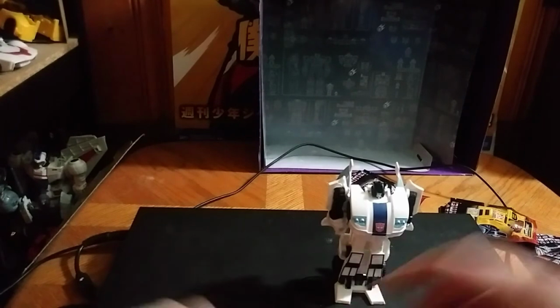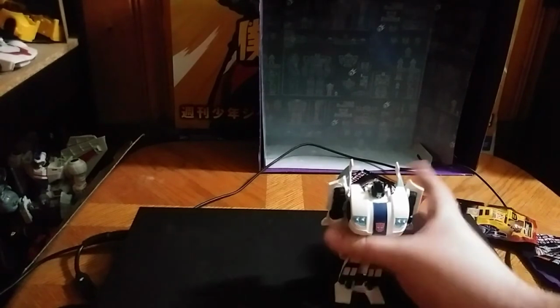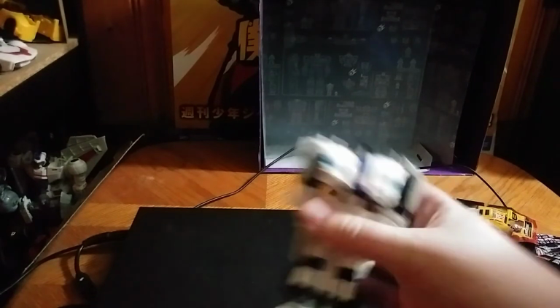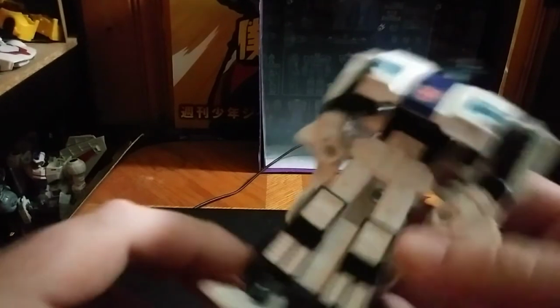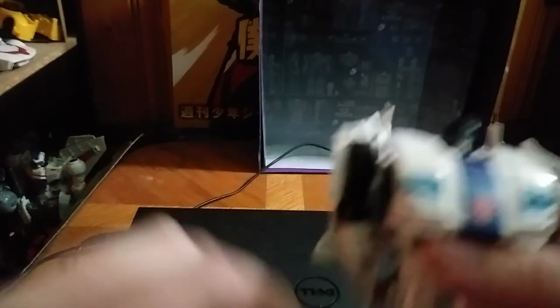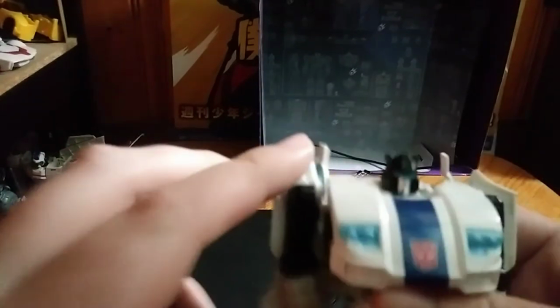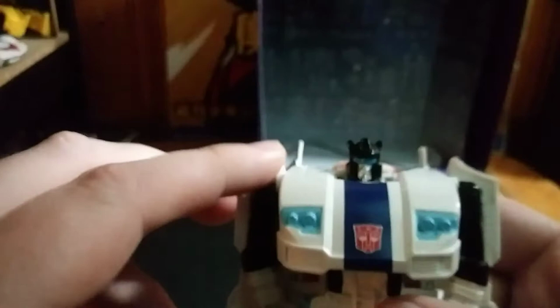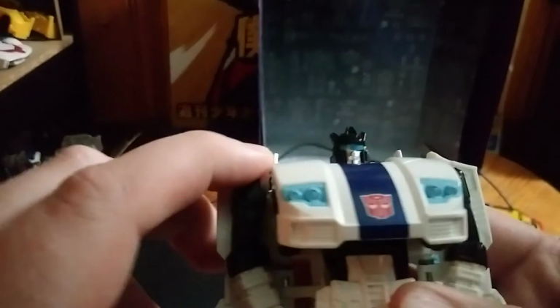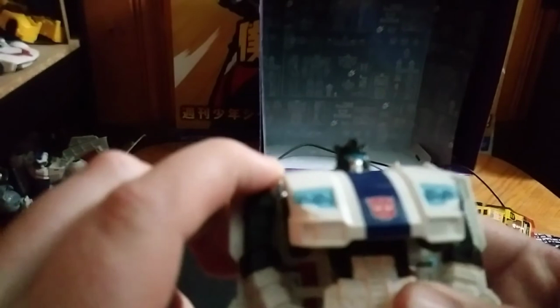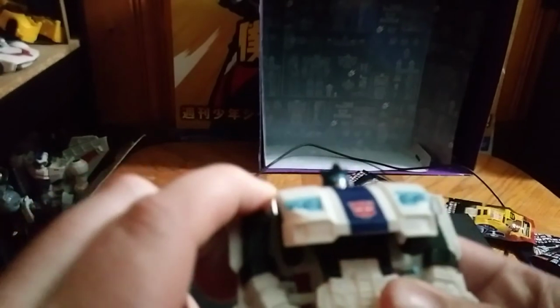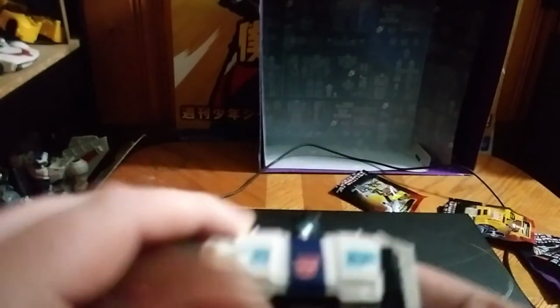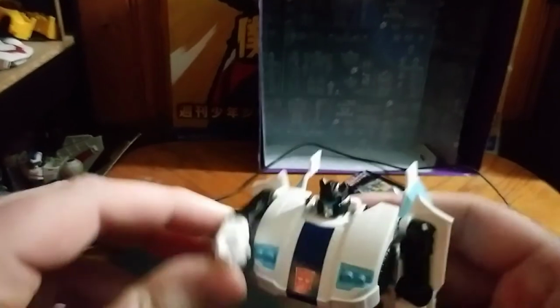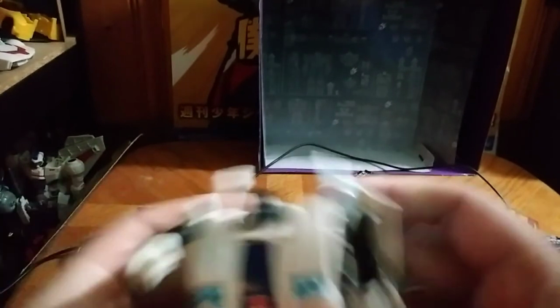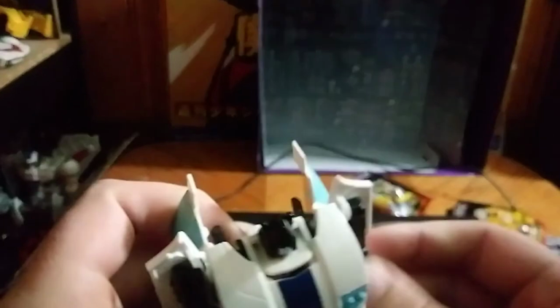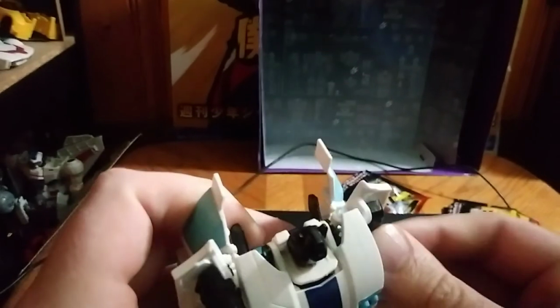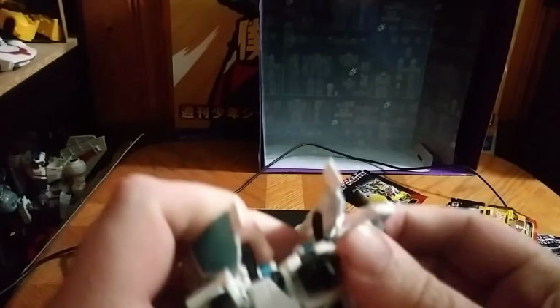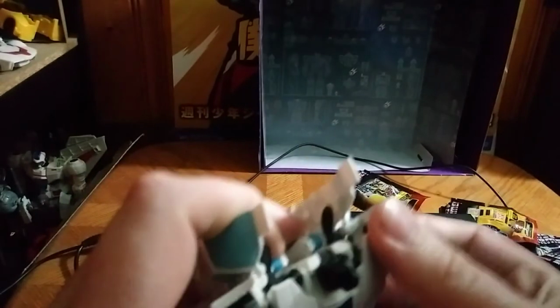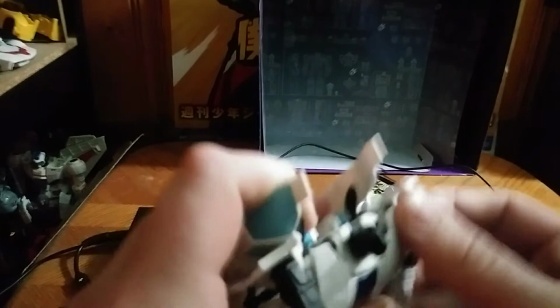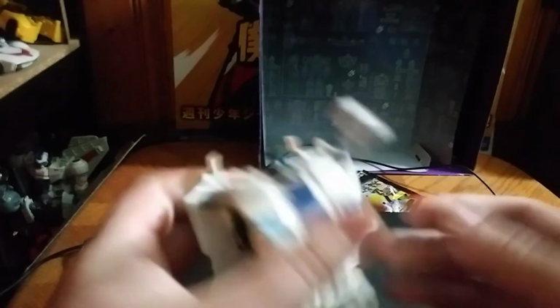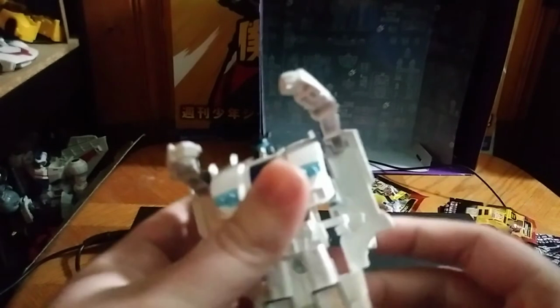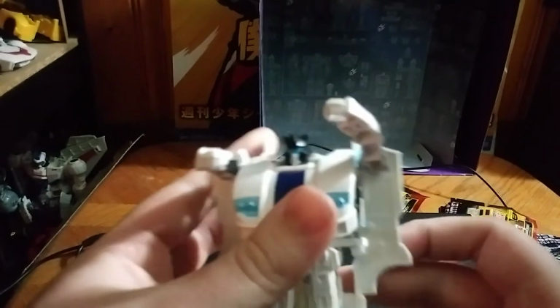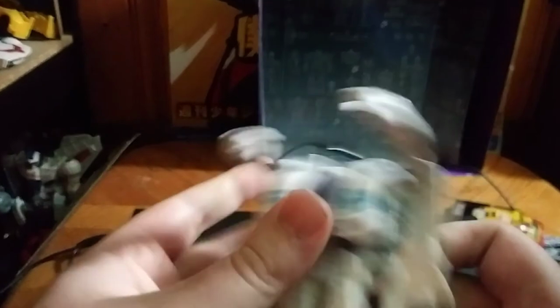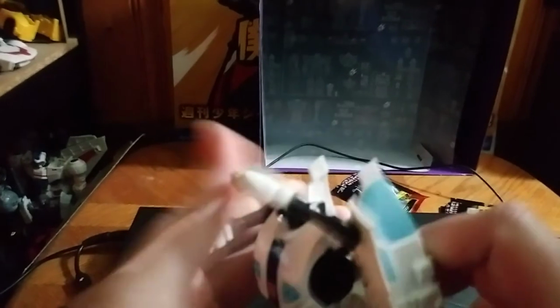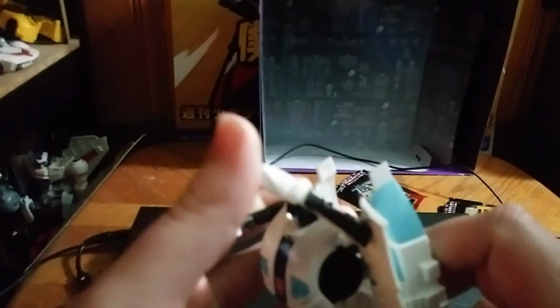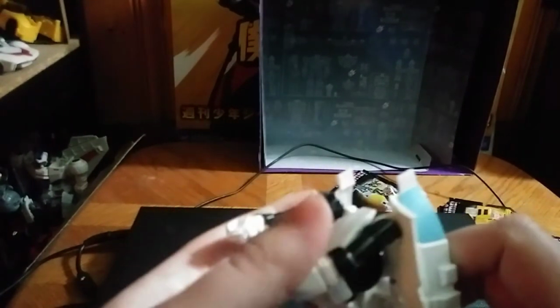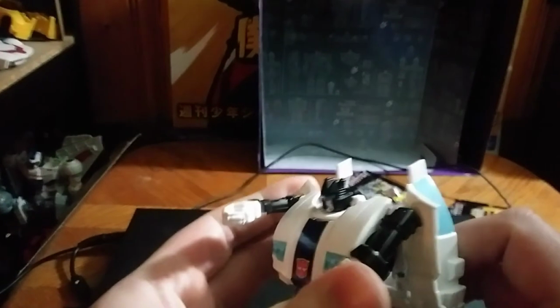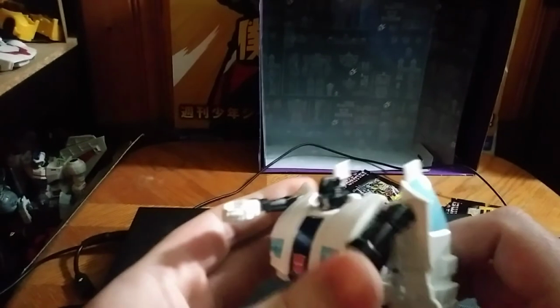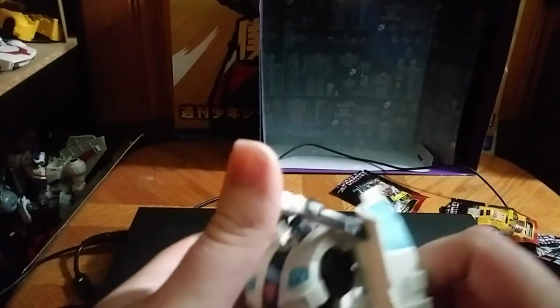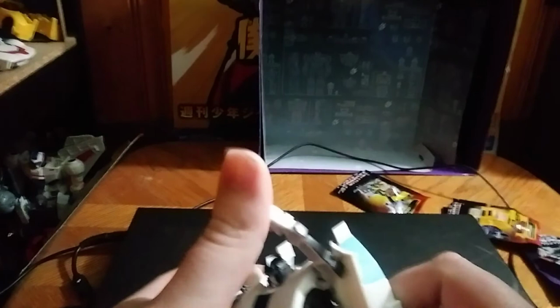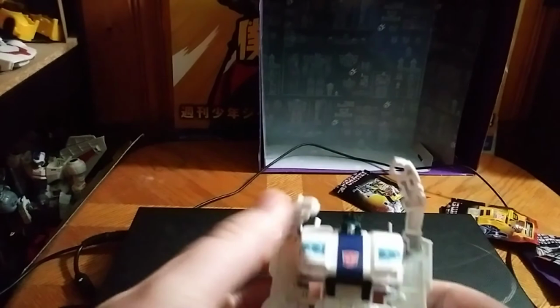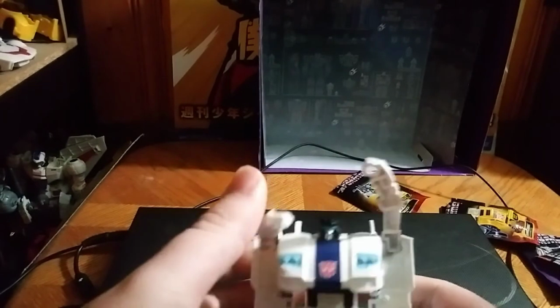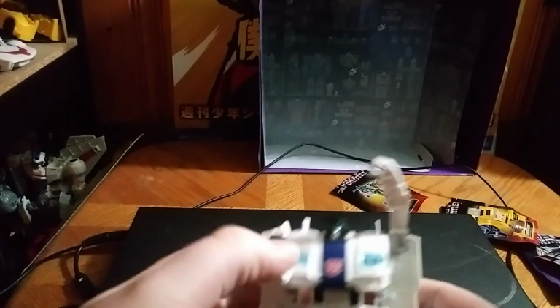I forgot about the one piece of articulation — these arms of his can move. It's a nice feature they threw in with the figure, and I love it. So the arms can move on these figures, which is great.